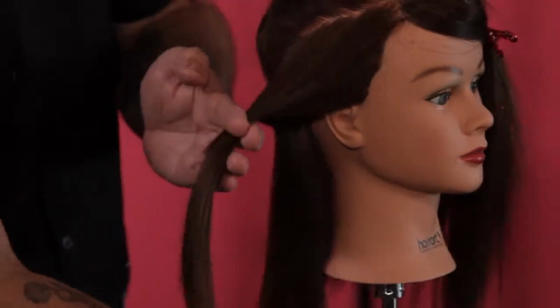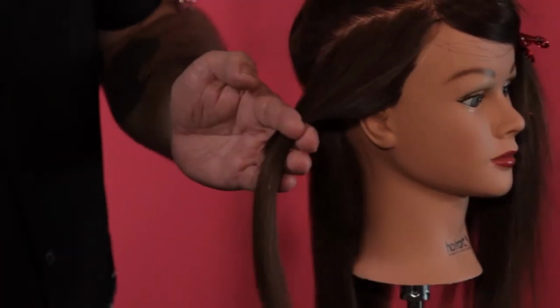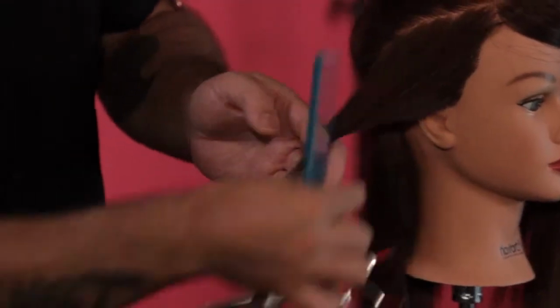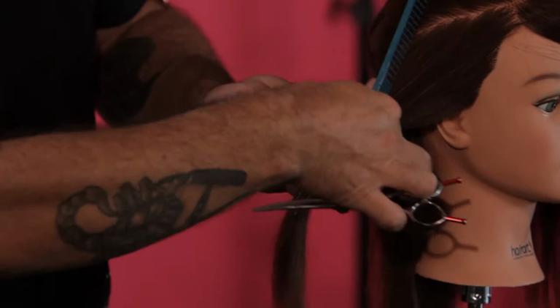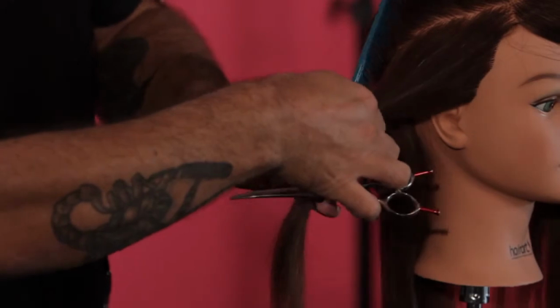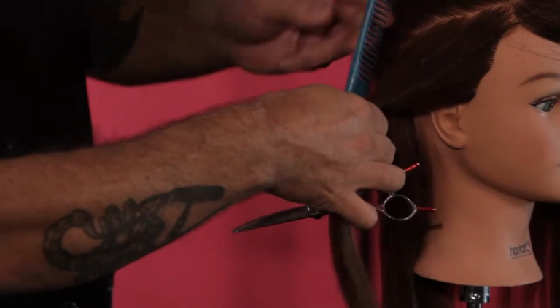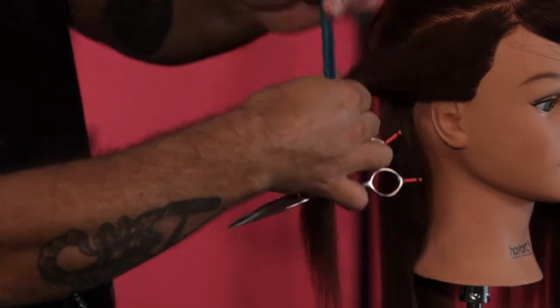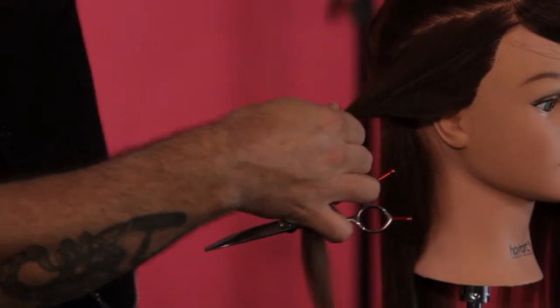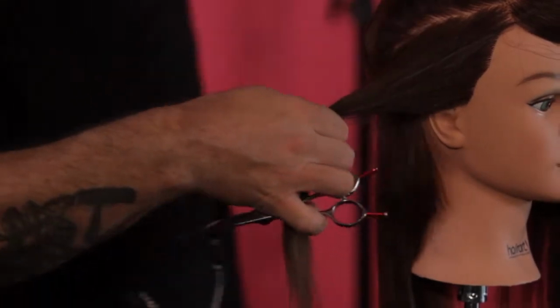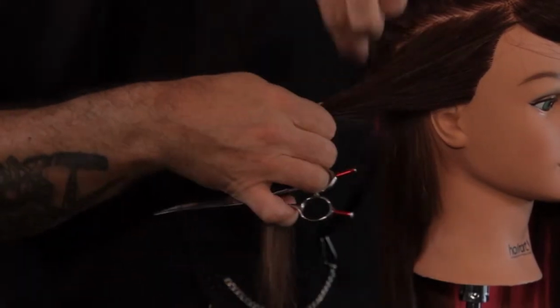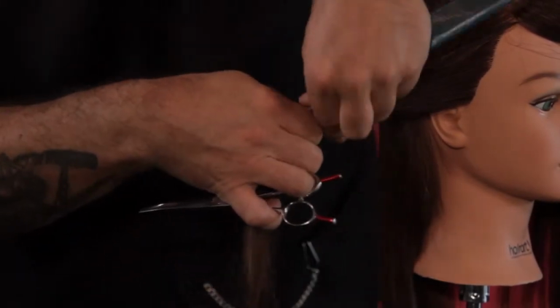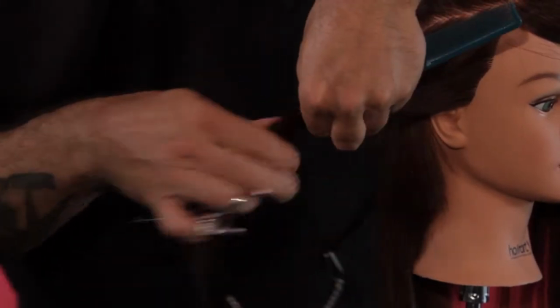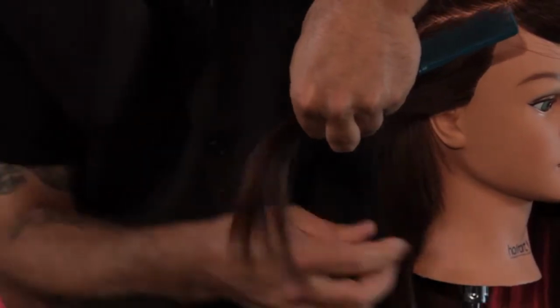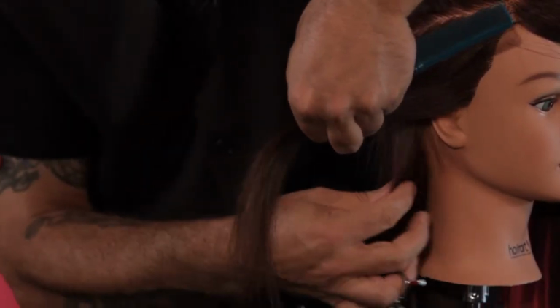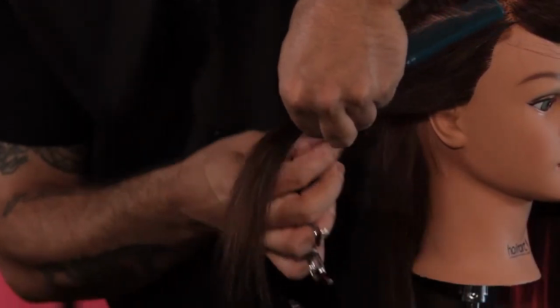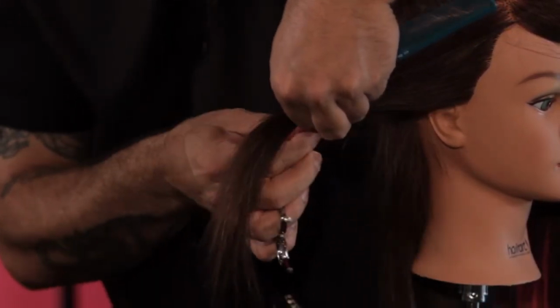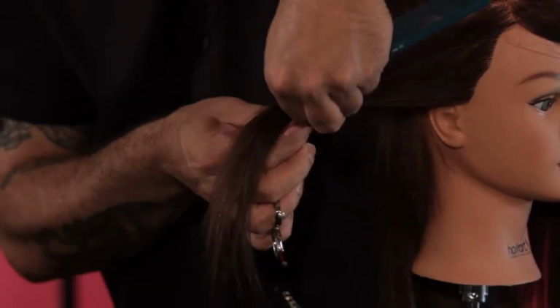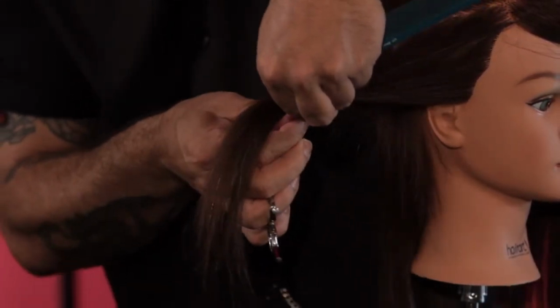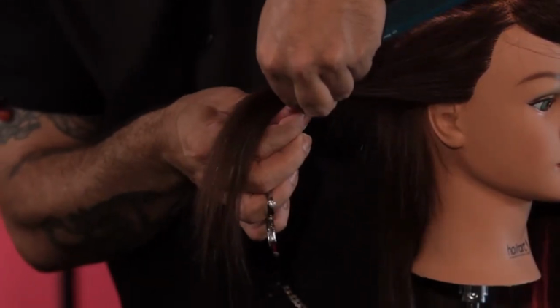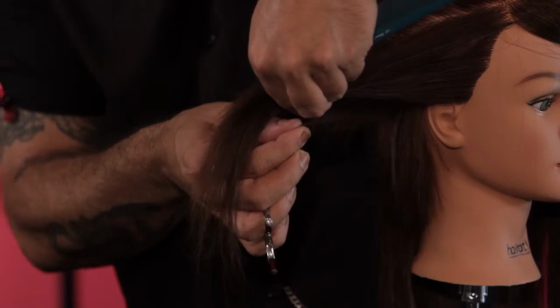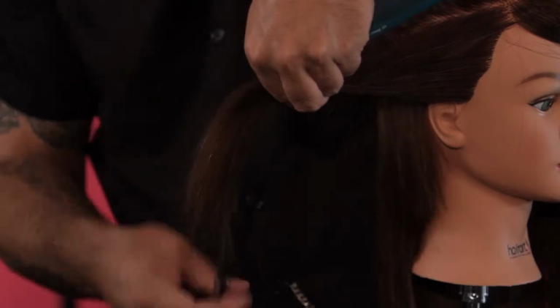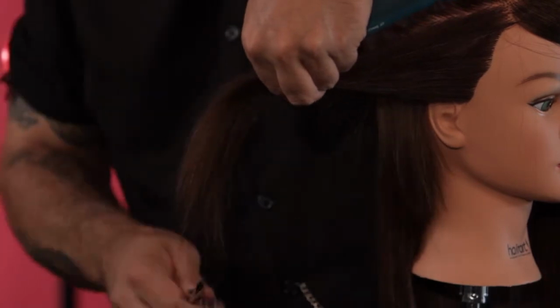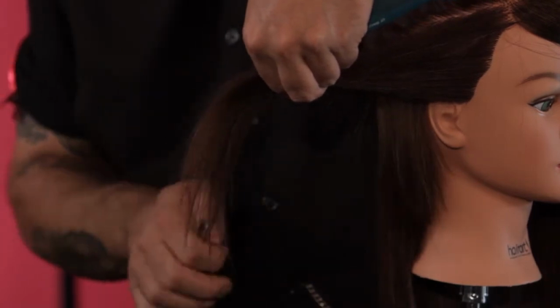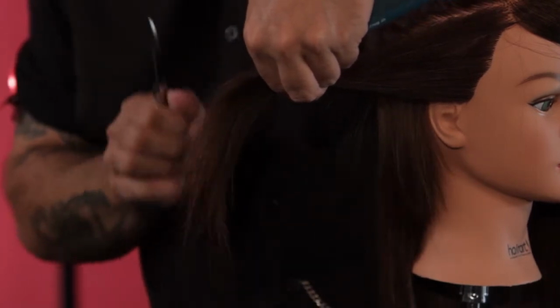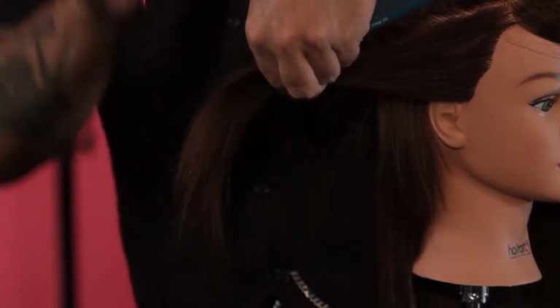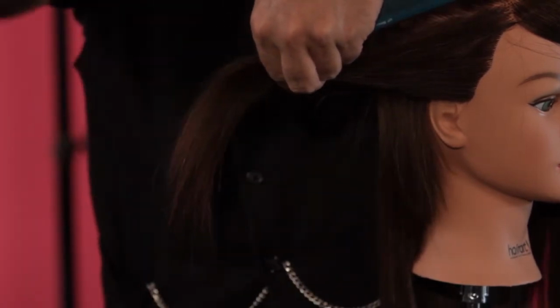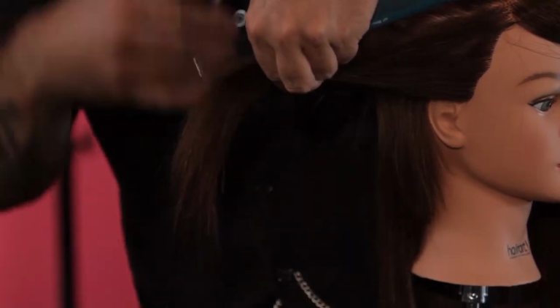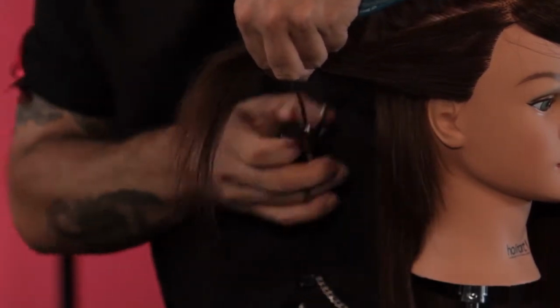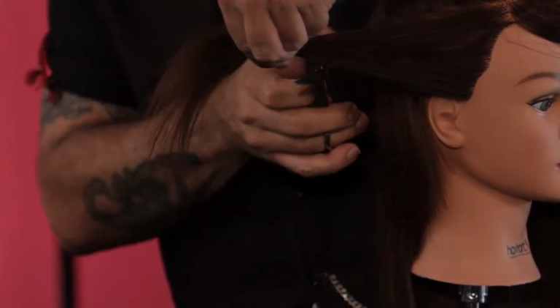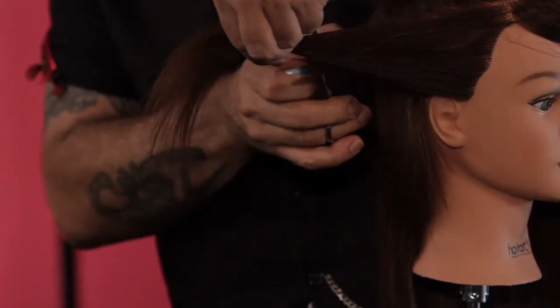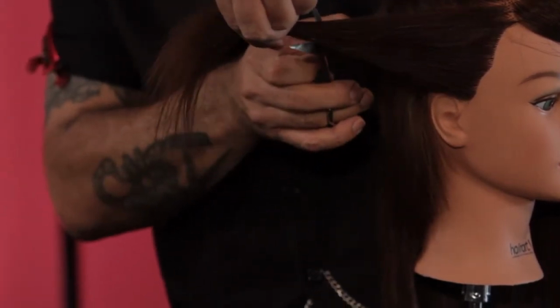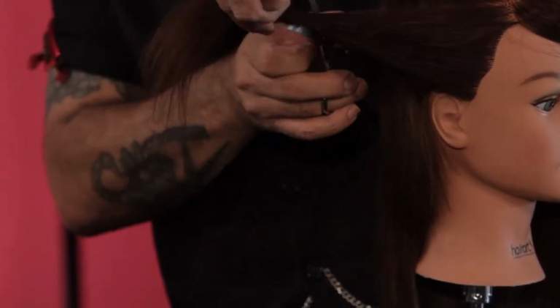The kind of client that would want a haircut like this is somebody that enjoys length still but is prepared to have a little bit more edginess and a little more individuality.